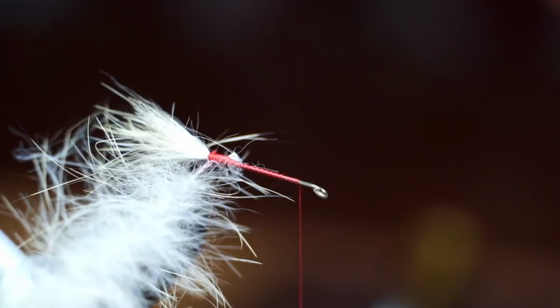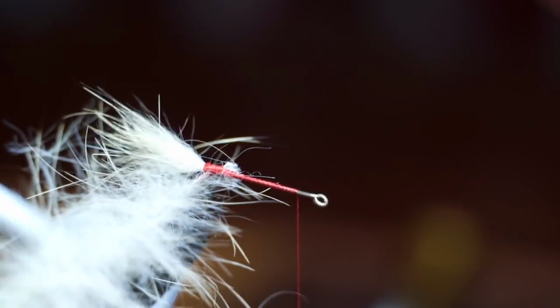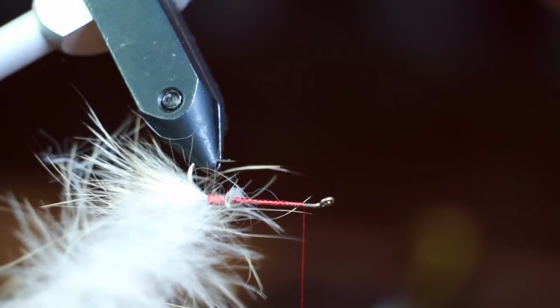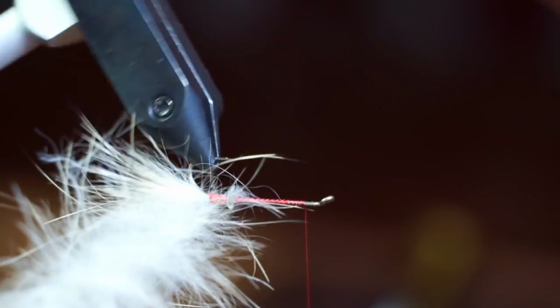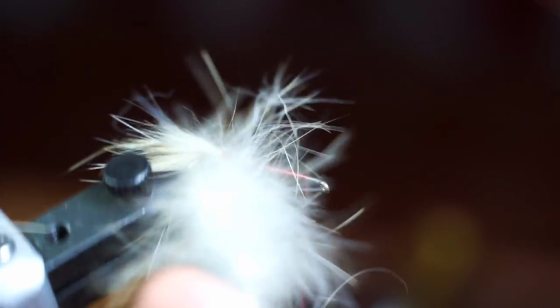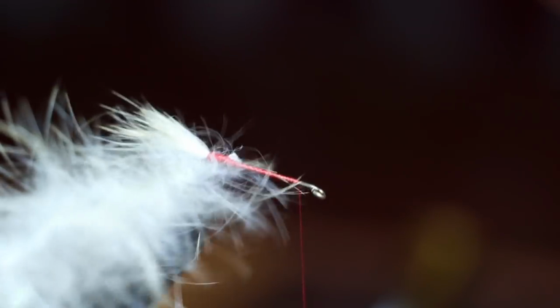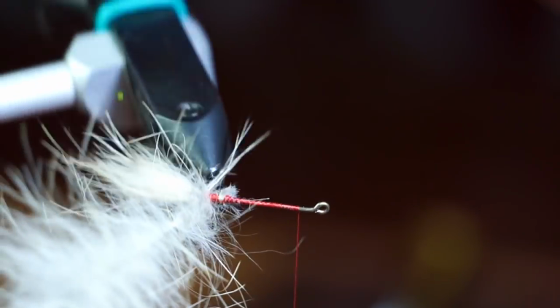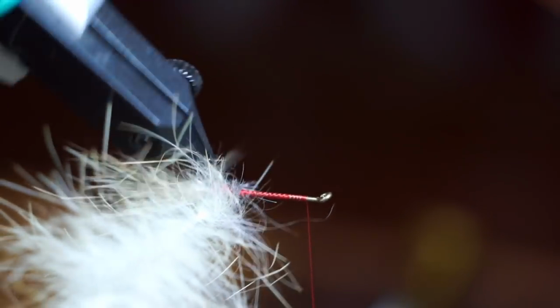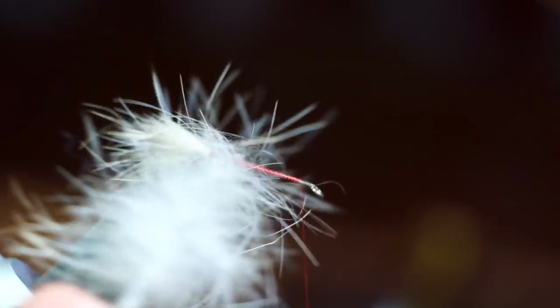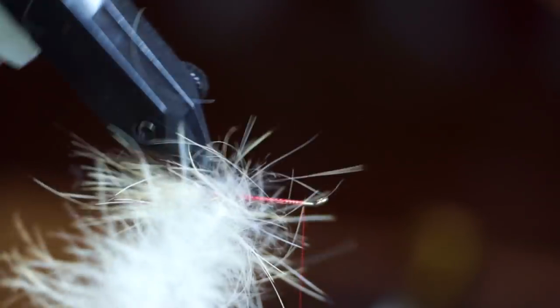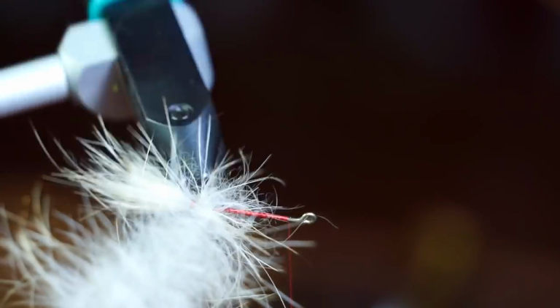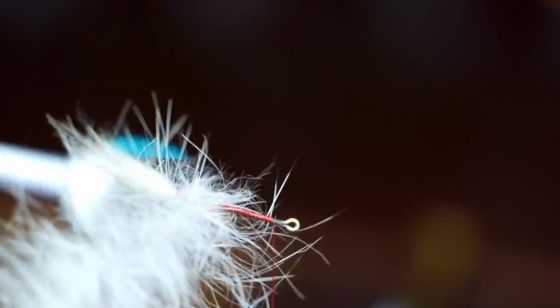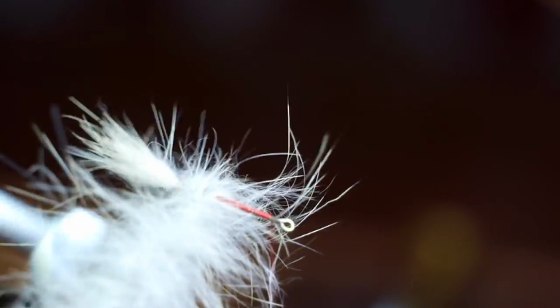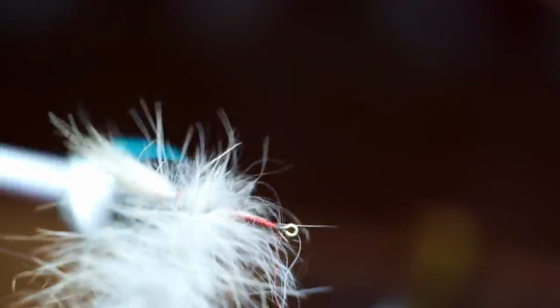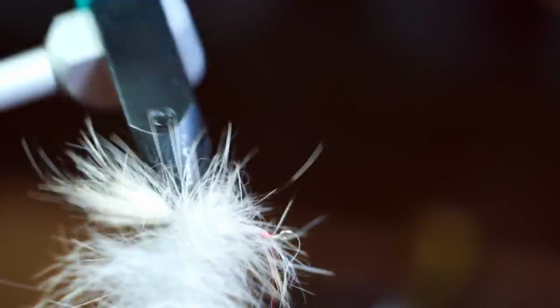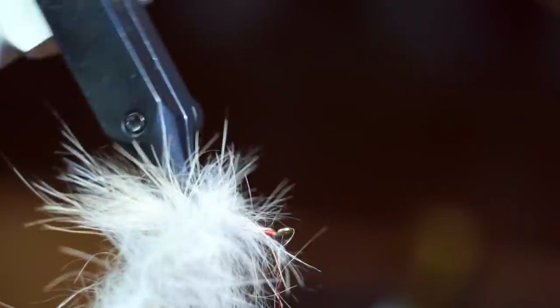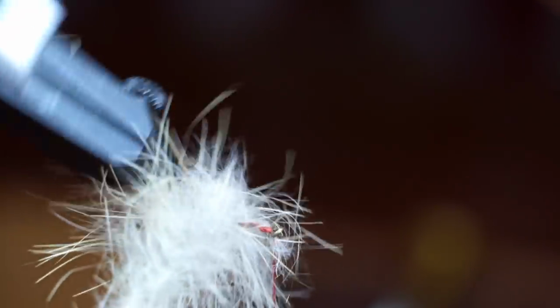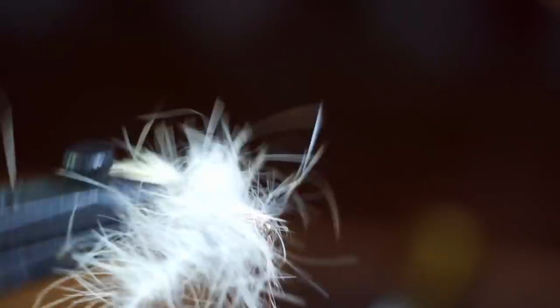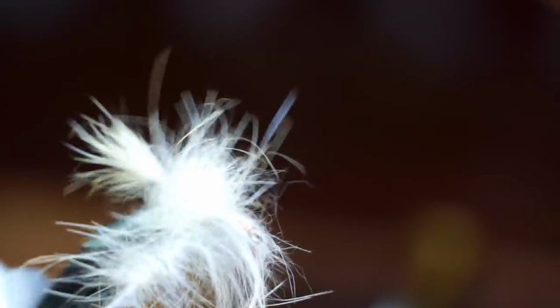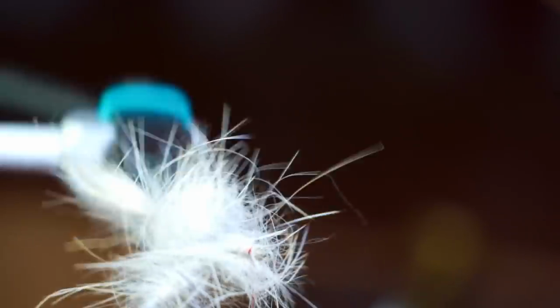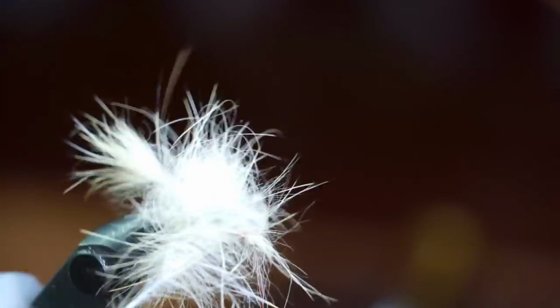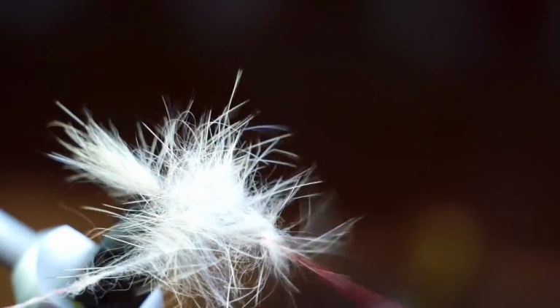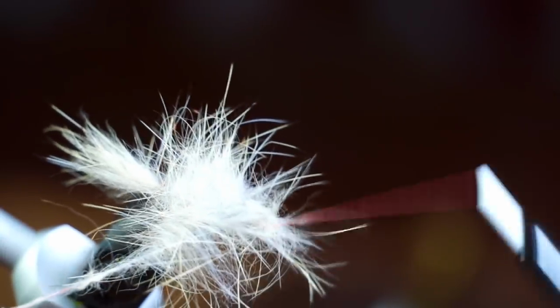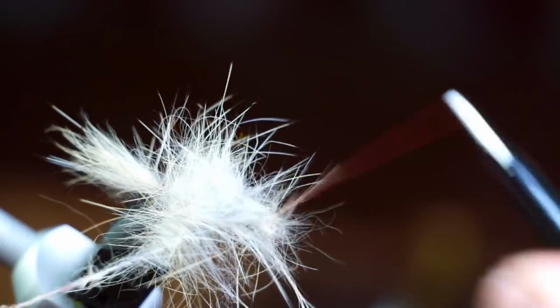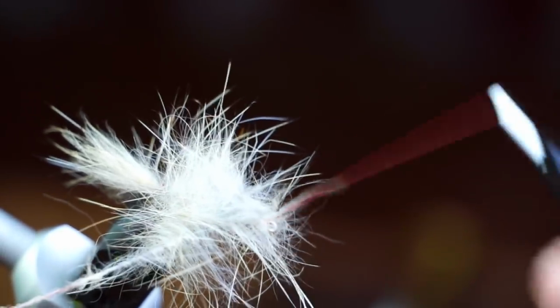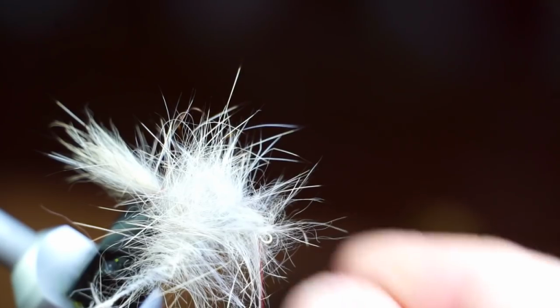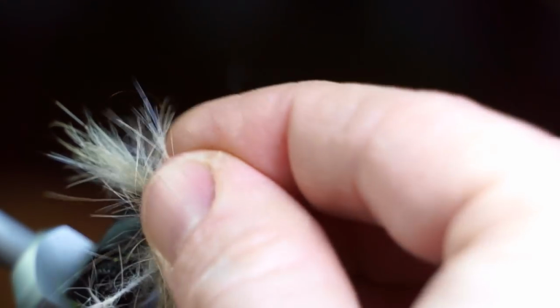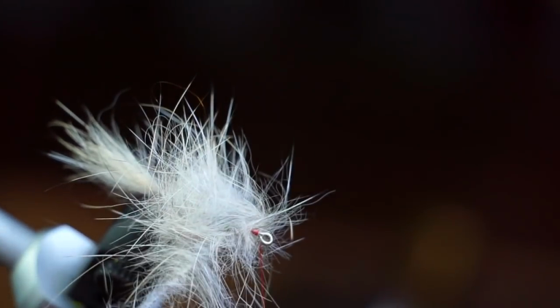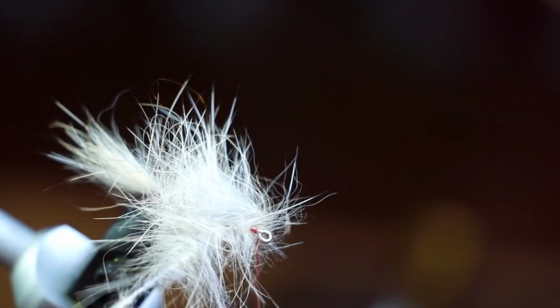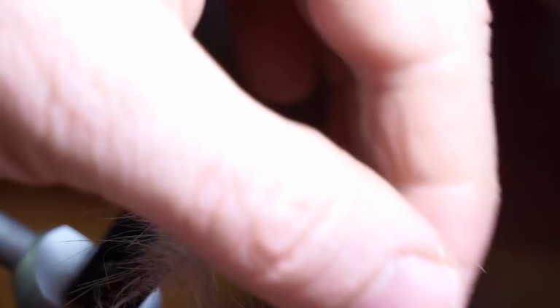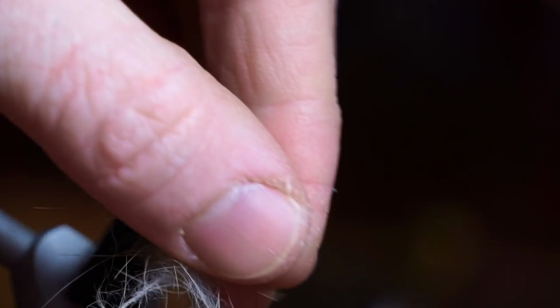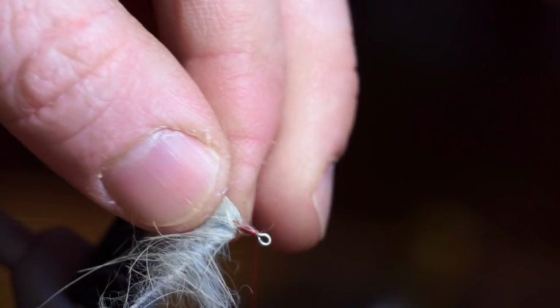Now spin the hackle up the hook shank tightly, making touching wraps. If you aren't using a cradle with your rotary vise, then you might need to unwrap the thread a few times as you spin up the hook shank.